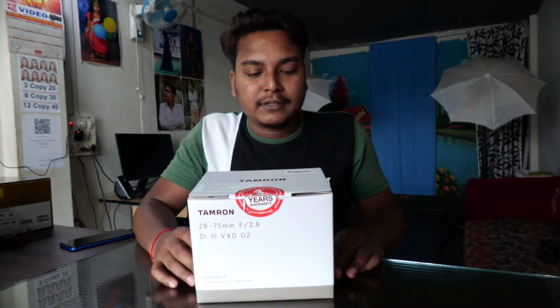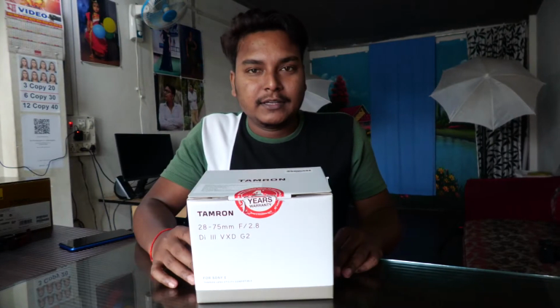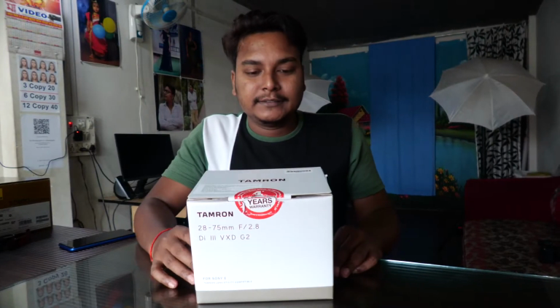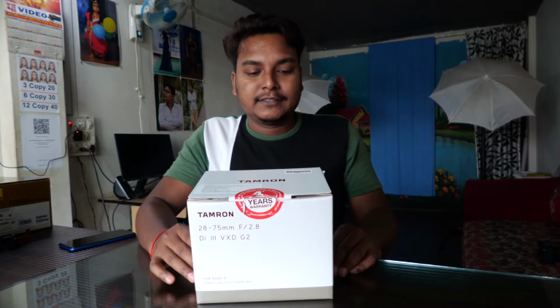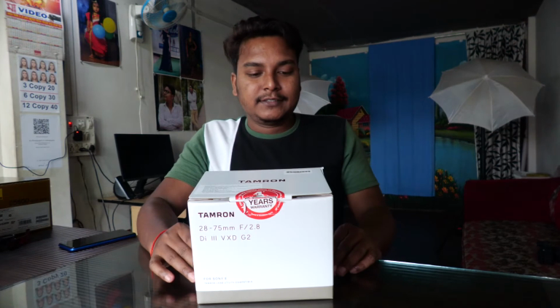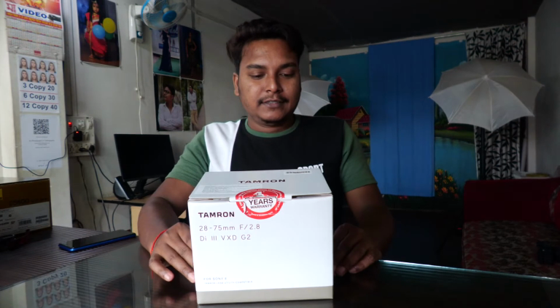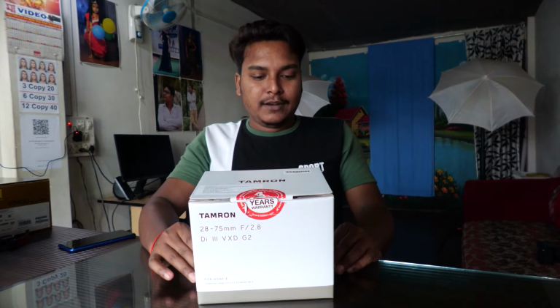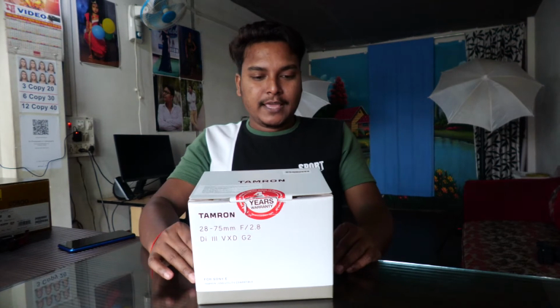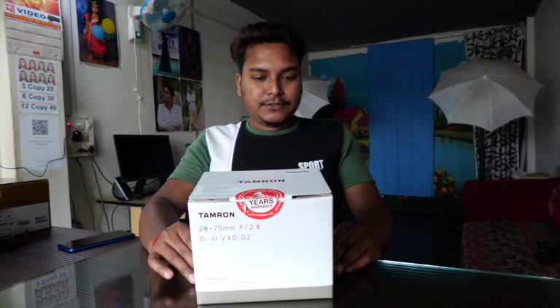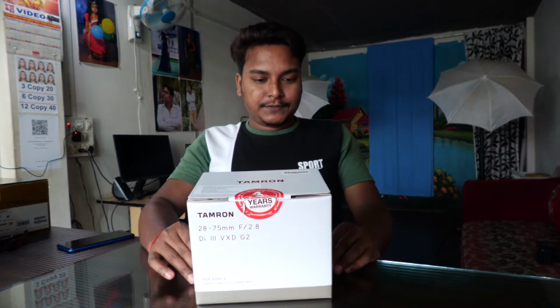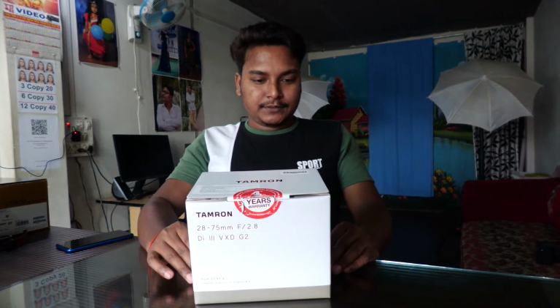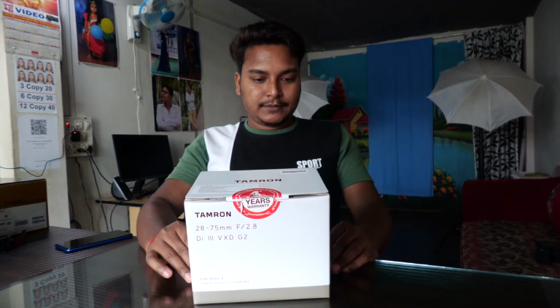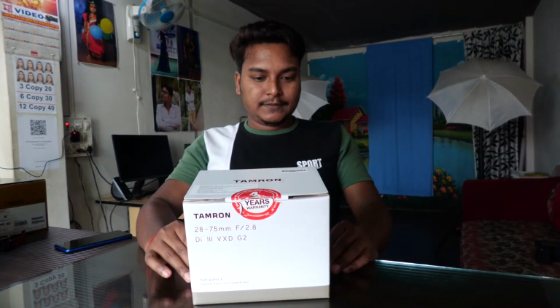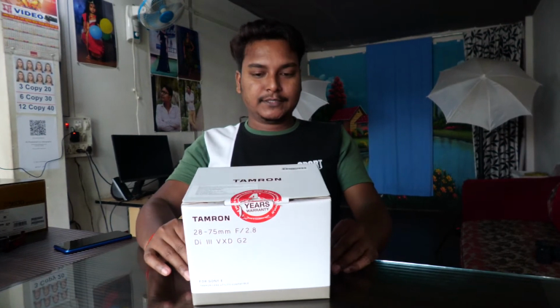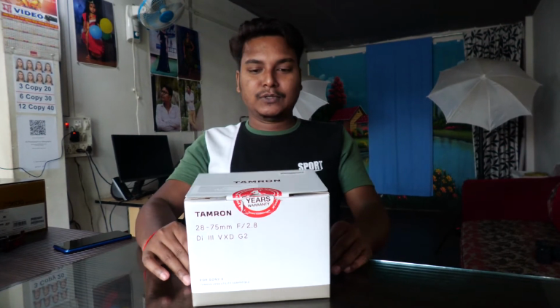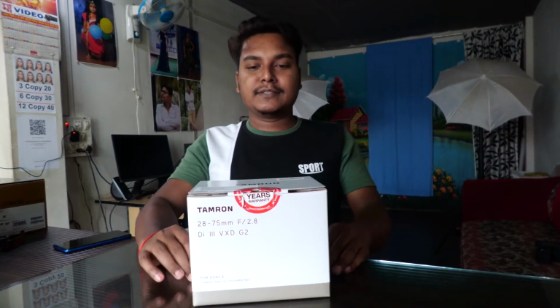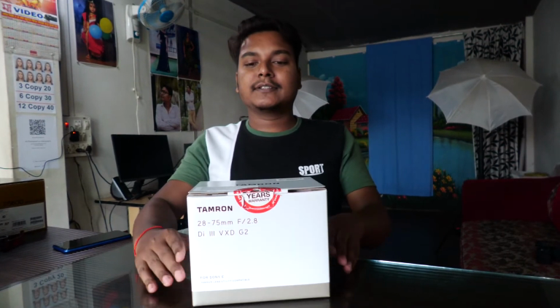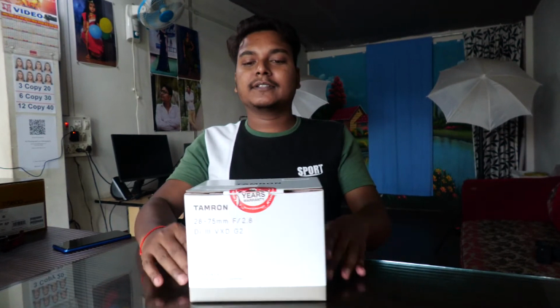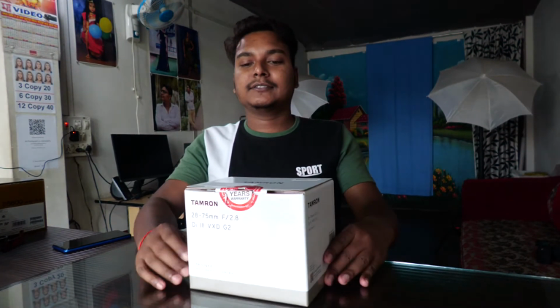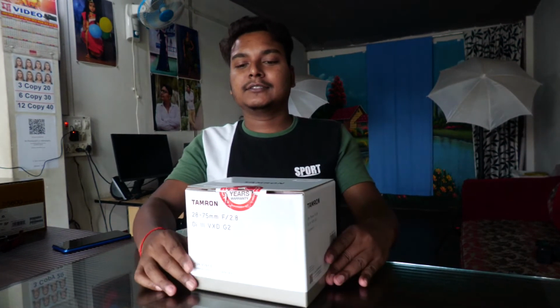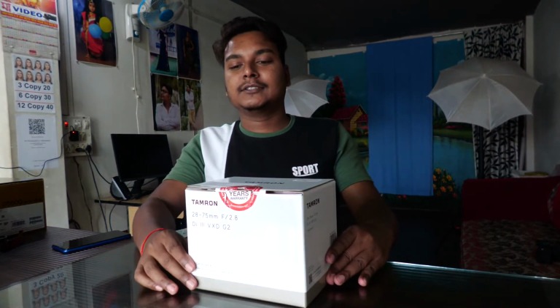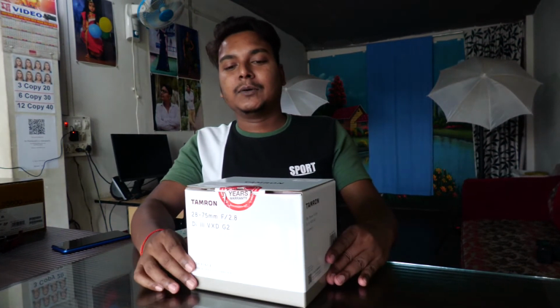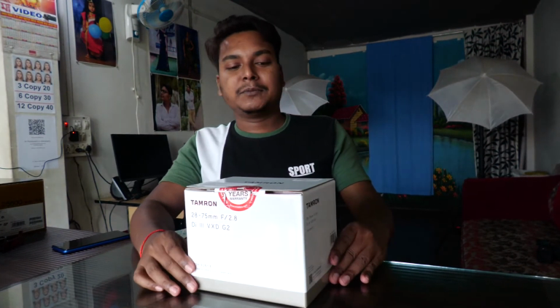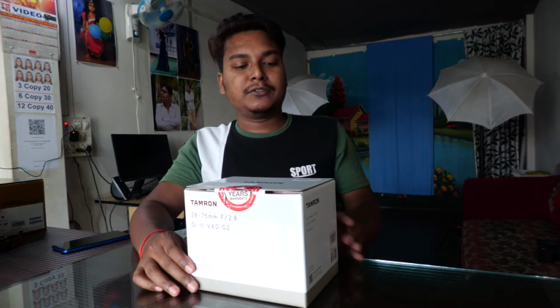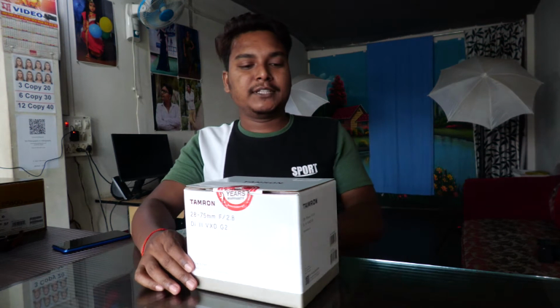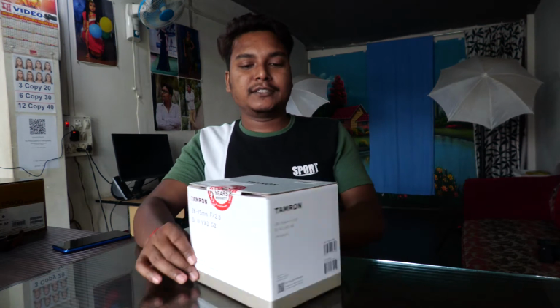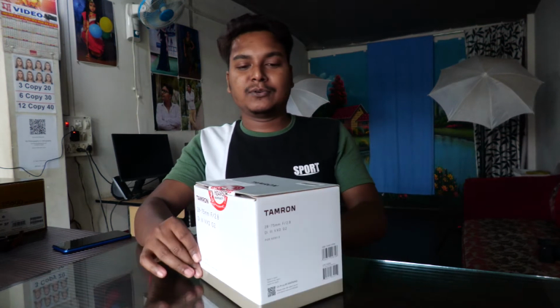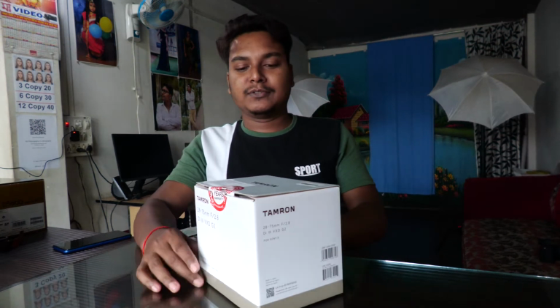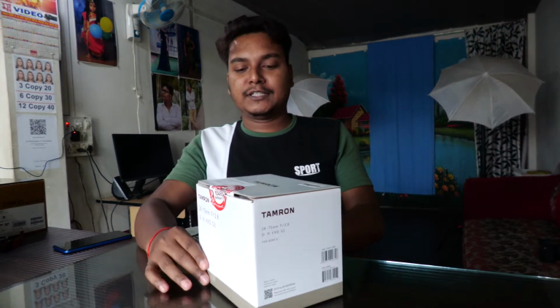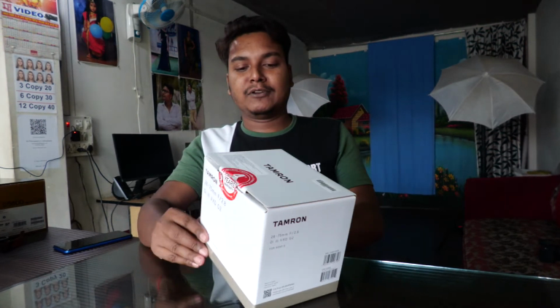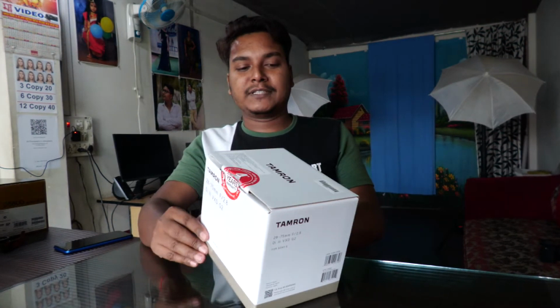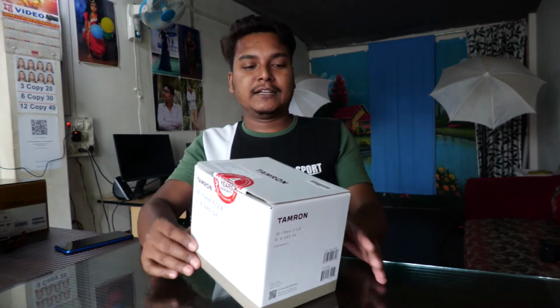2nd generation lens, Z2 lens, launched in India on October 28th.